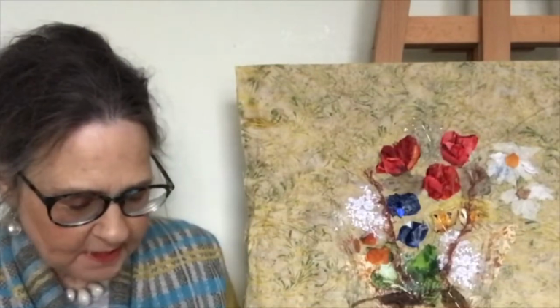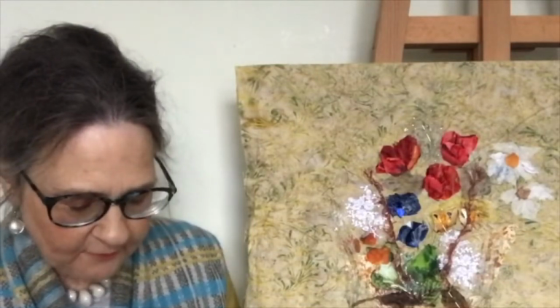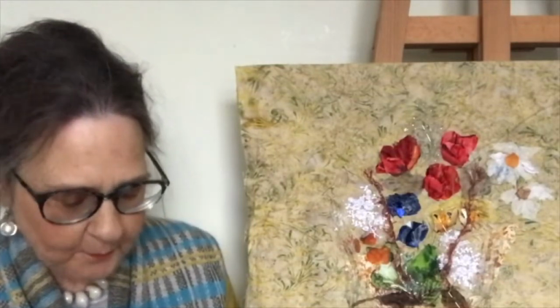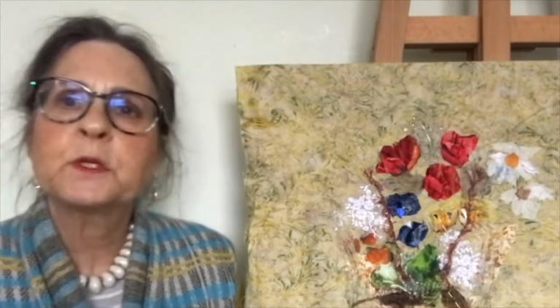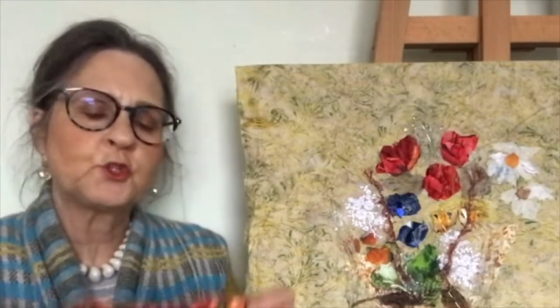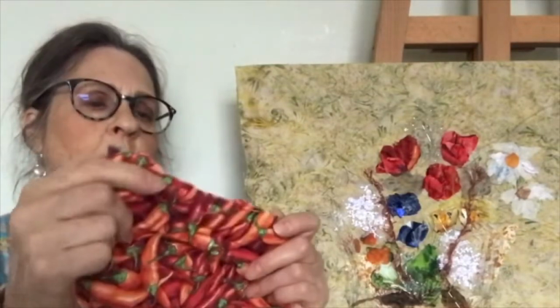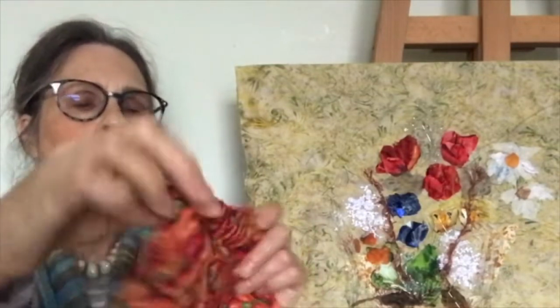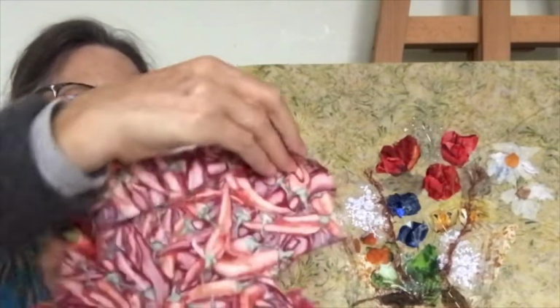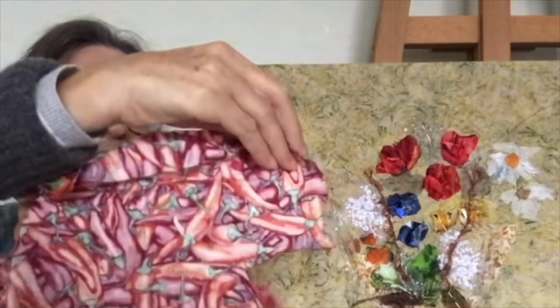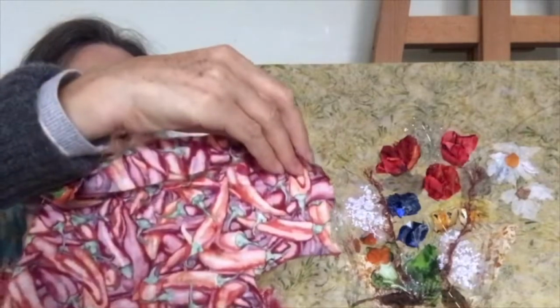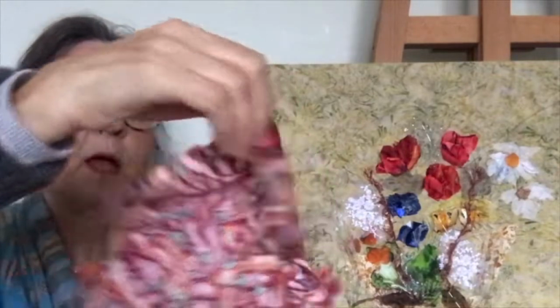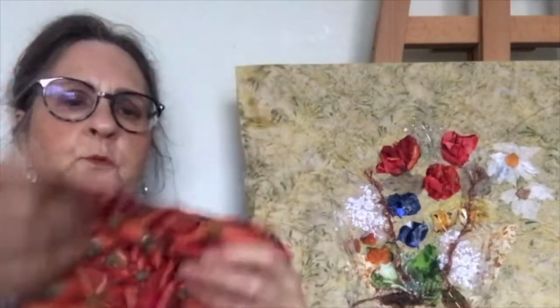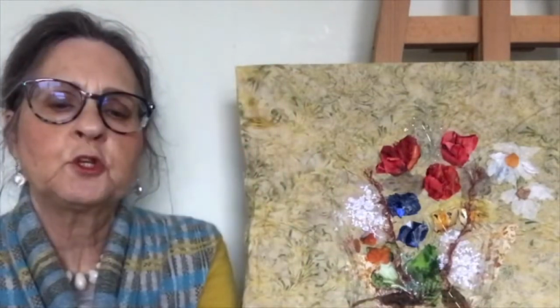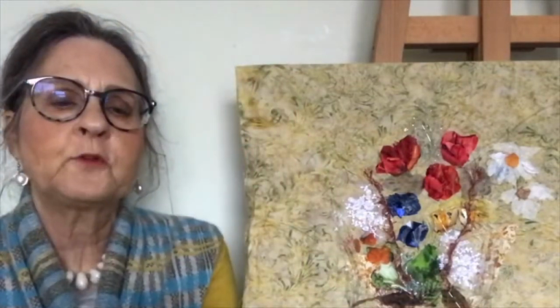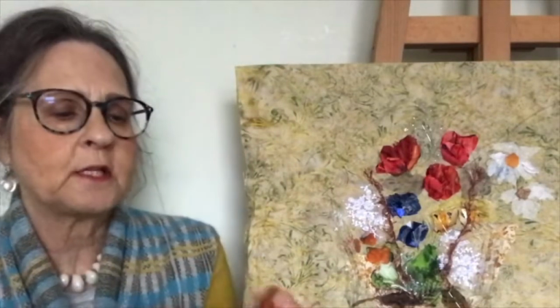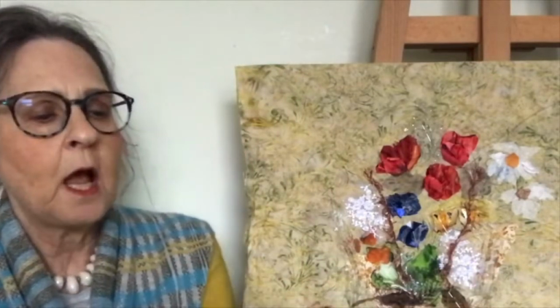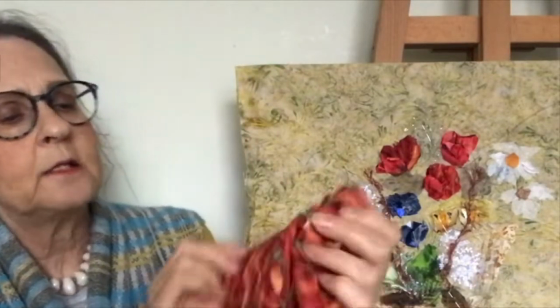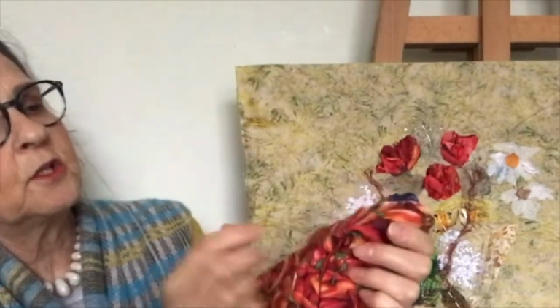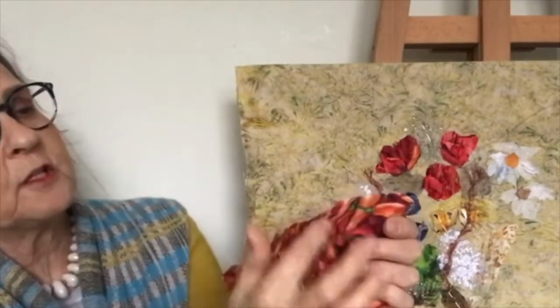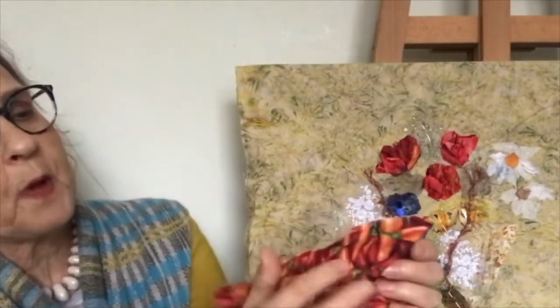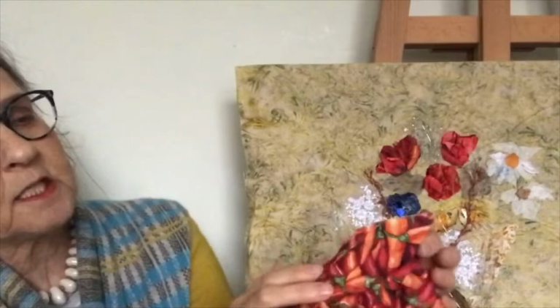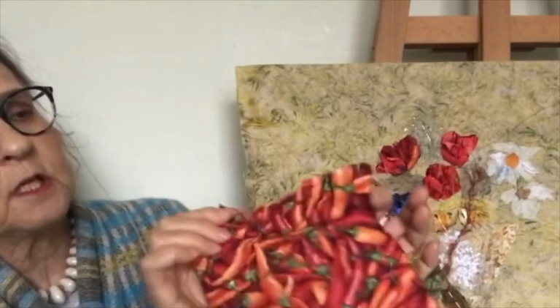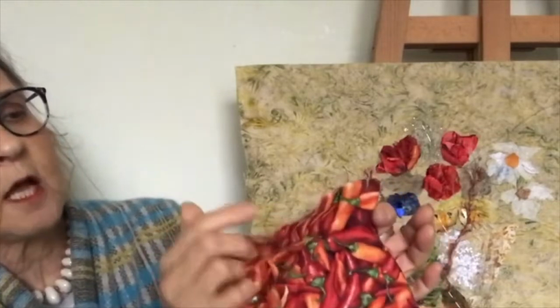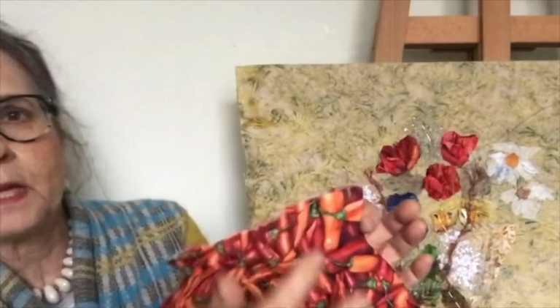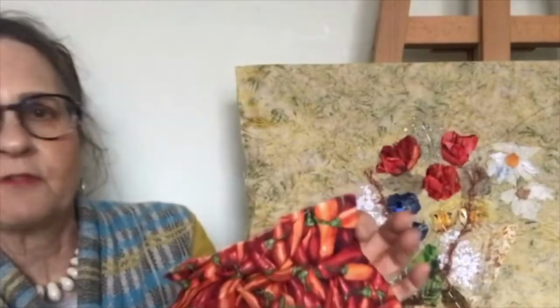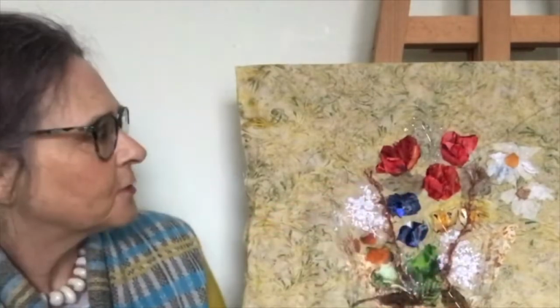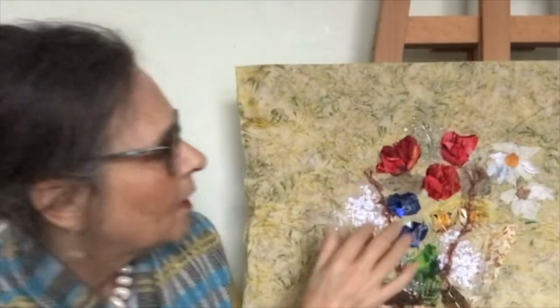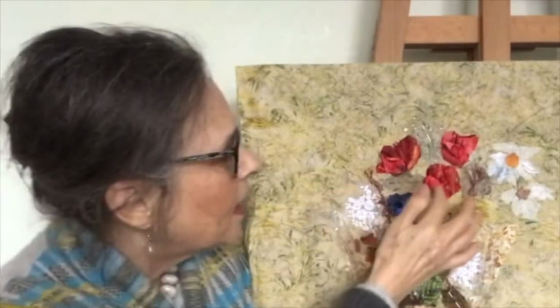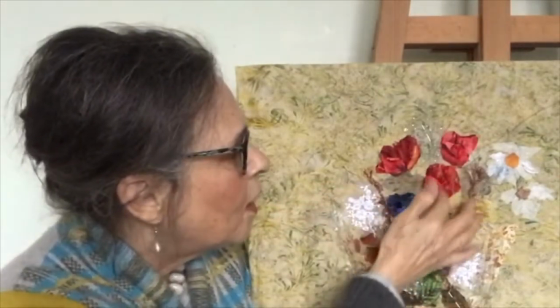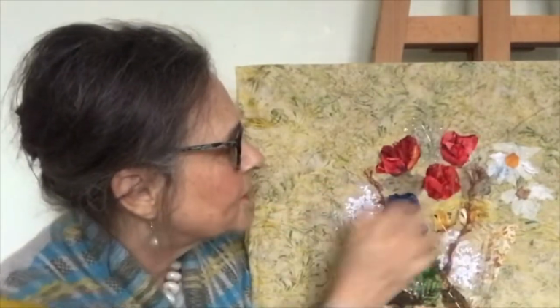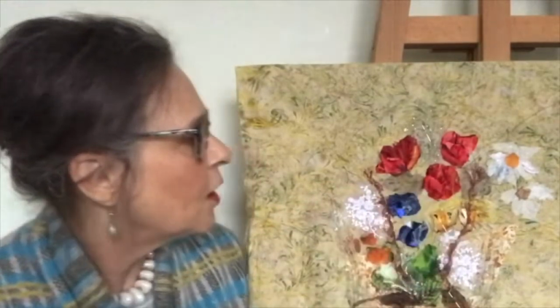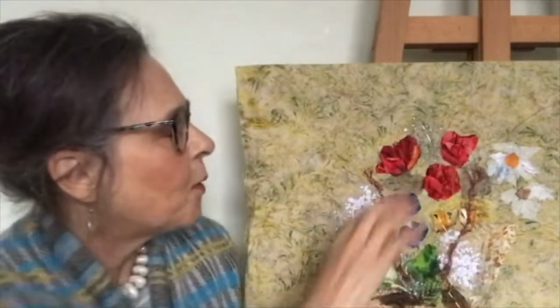Some of the fabrics which are useful are this one which has got peppers on, which you can use both sides, and you can see that just by cutting out a little tiny piece of that it works actually on the poppies.